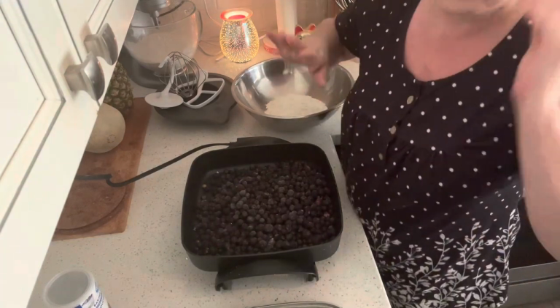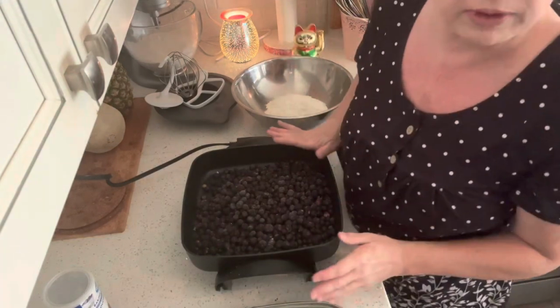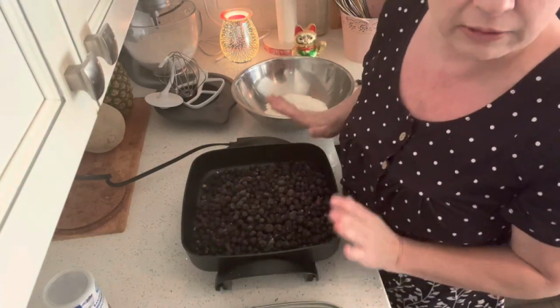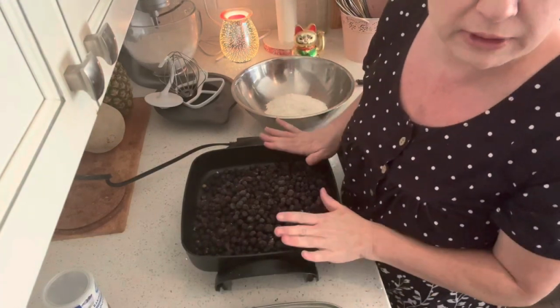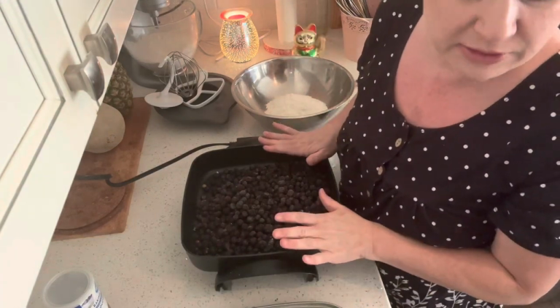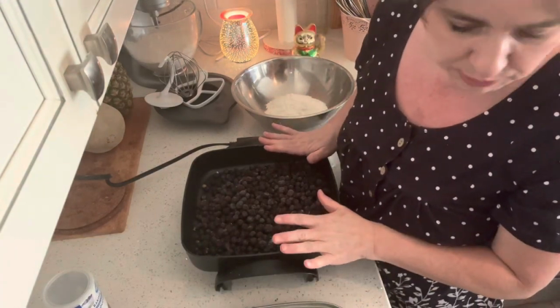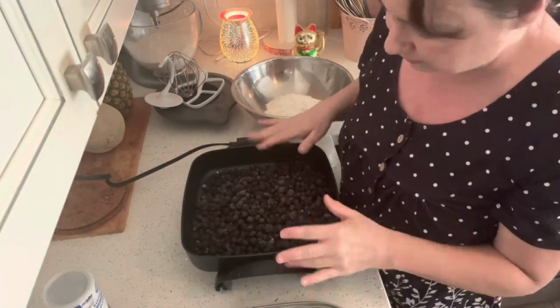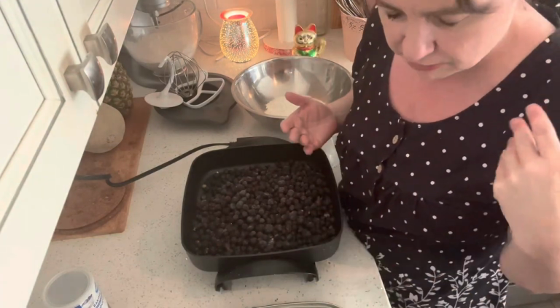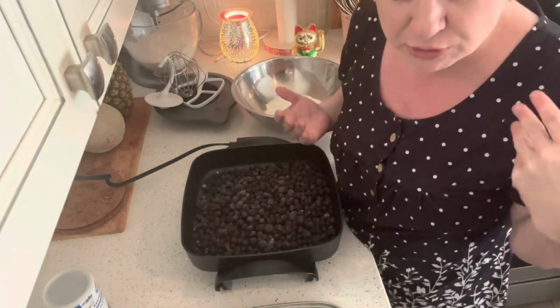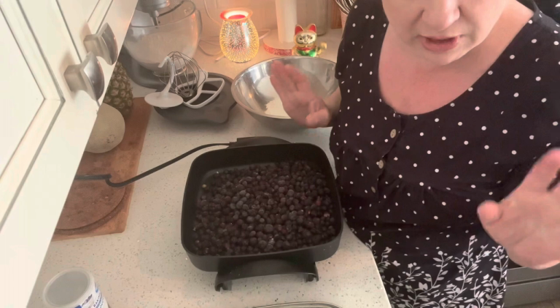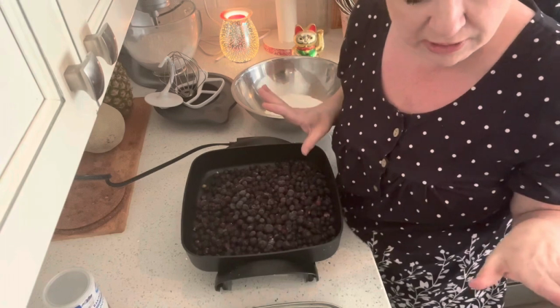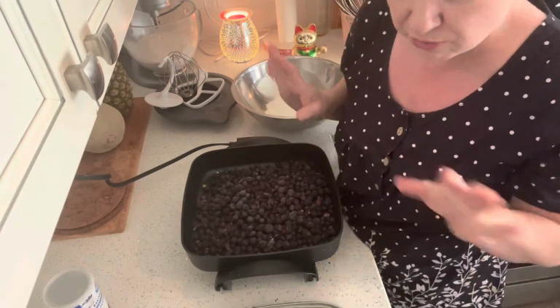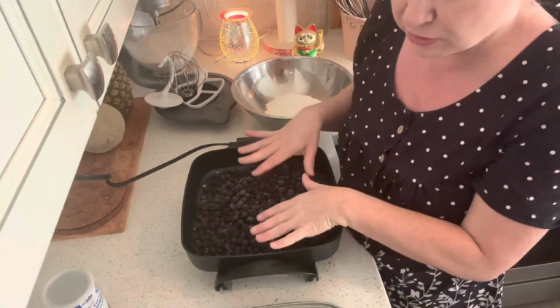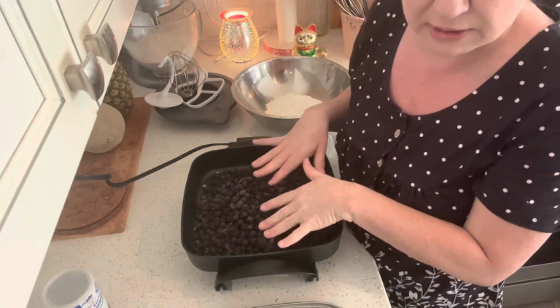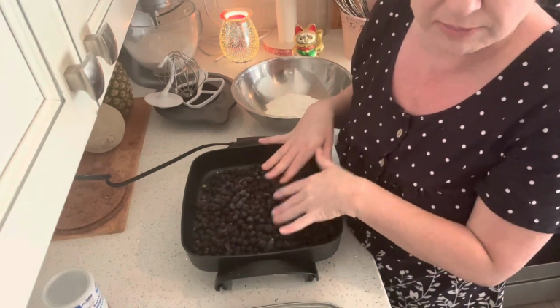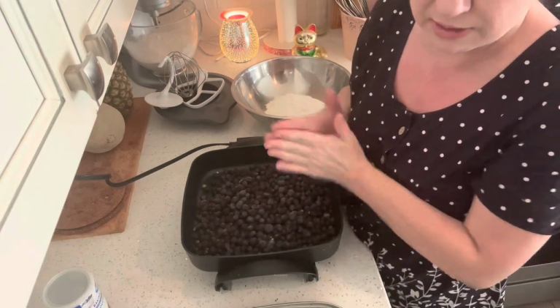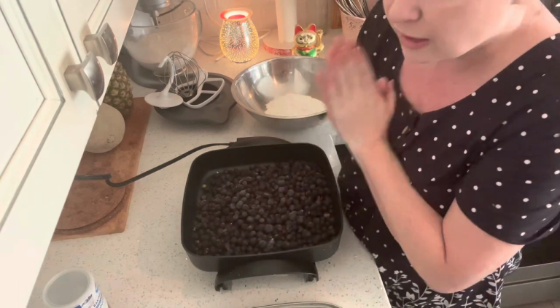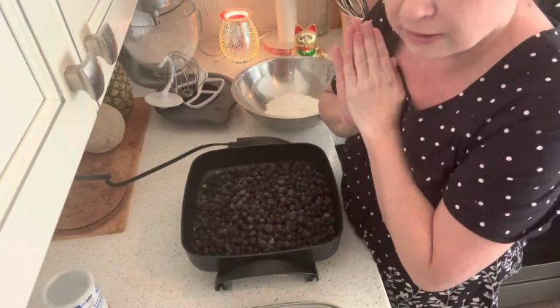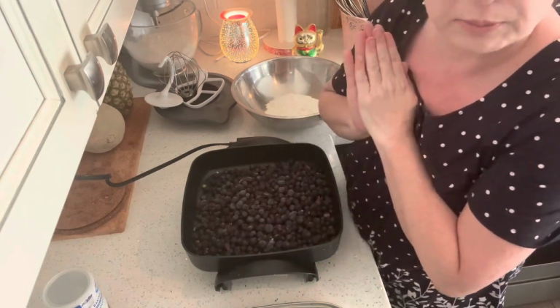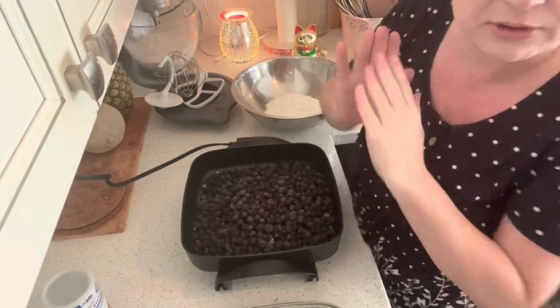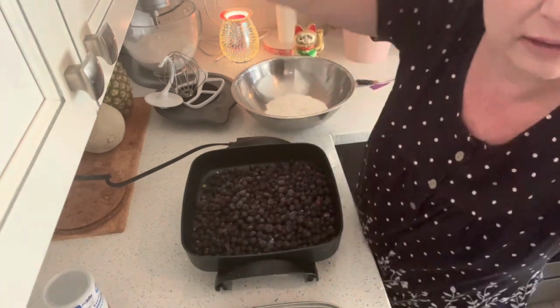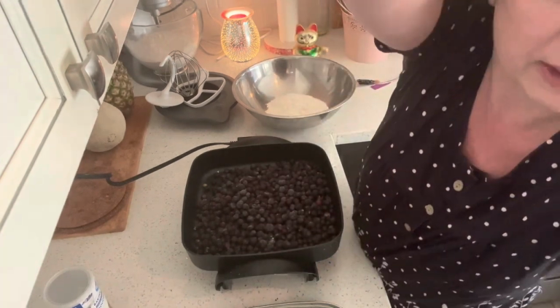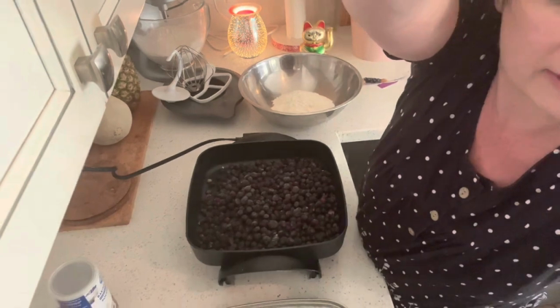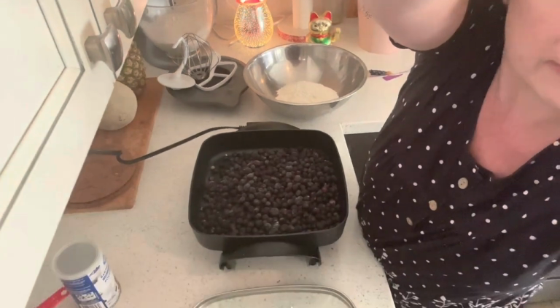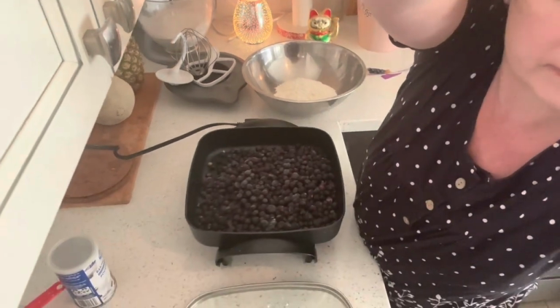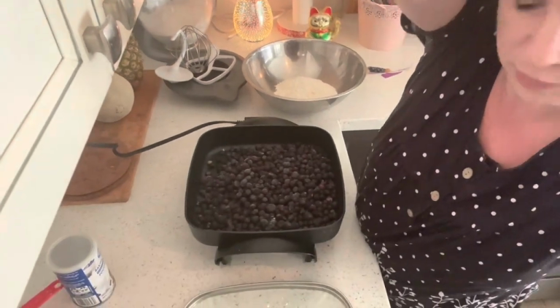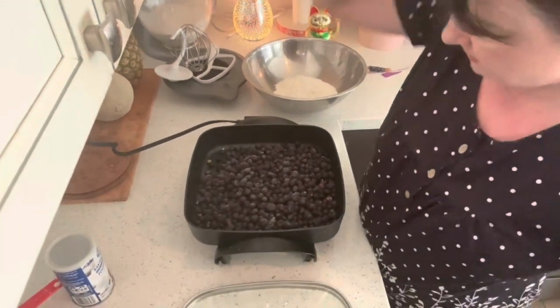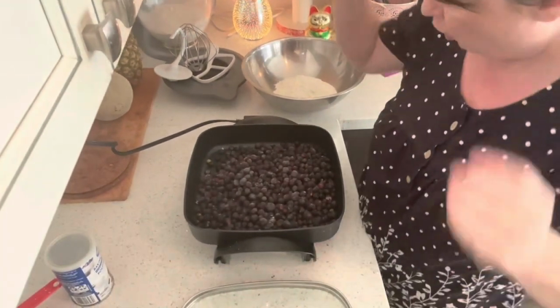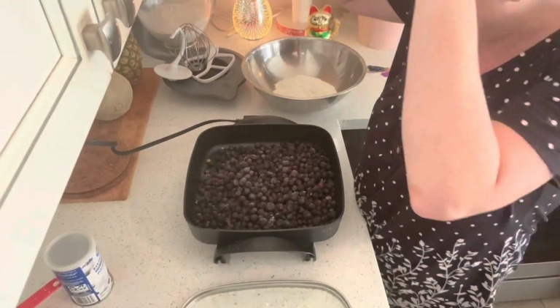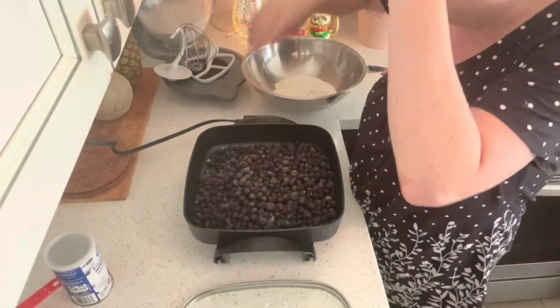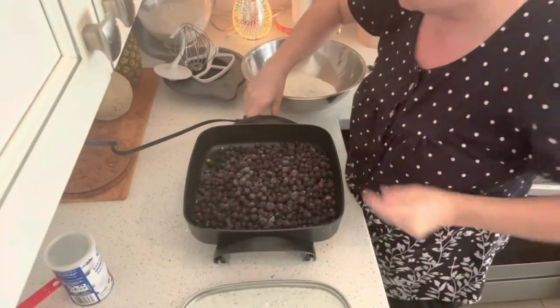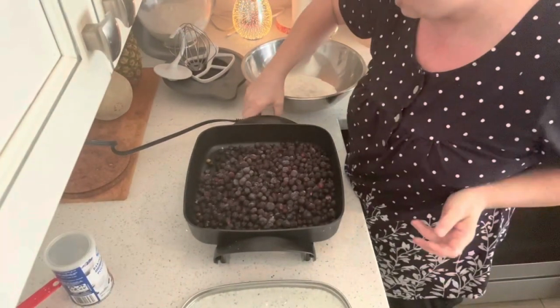So I'm going to do it in this saucepan. It's better to do it in a saucepan on the stove, but I'm going to do it in this pan because I think that you'll be able to see it a lot better. I'm going to turn this on.